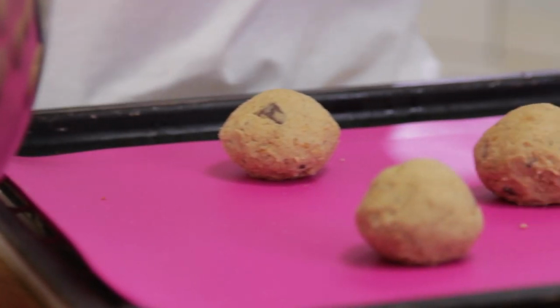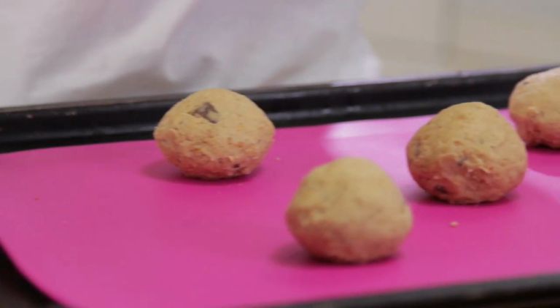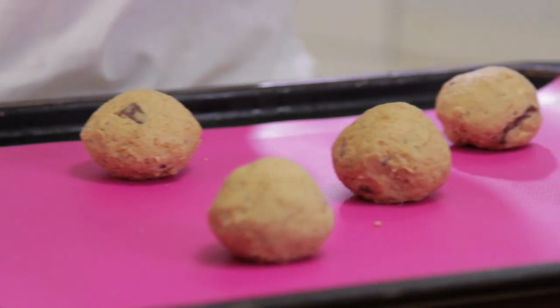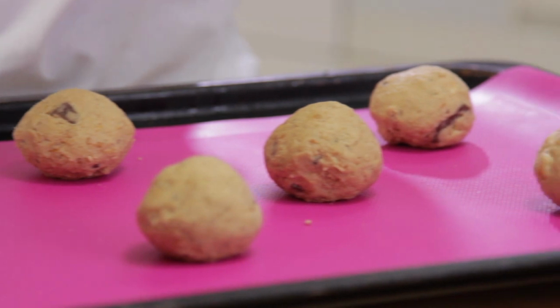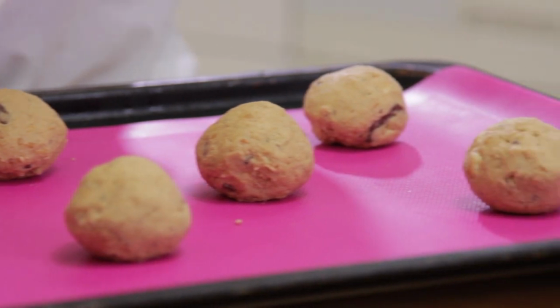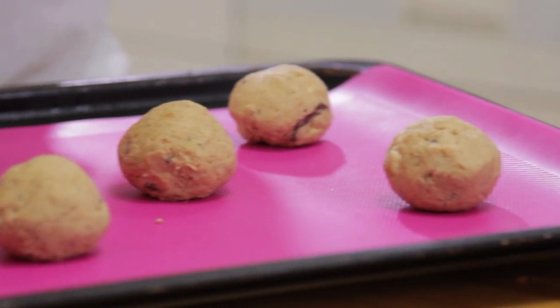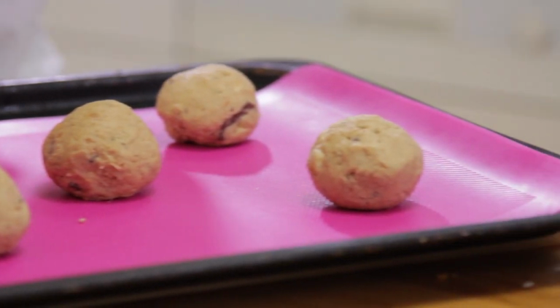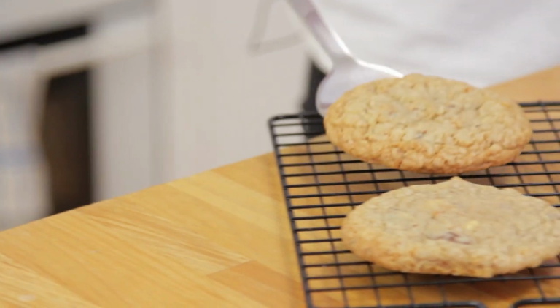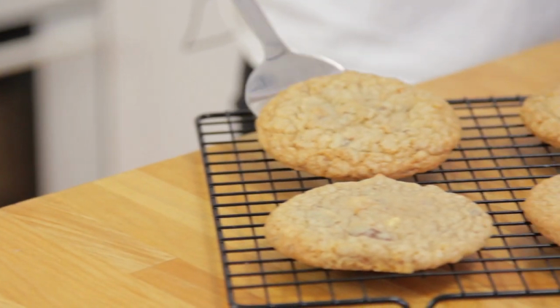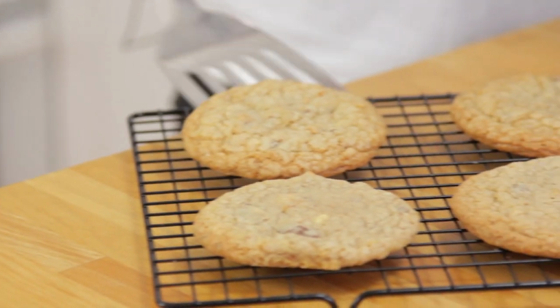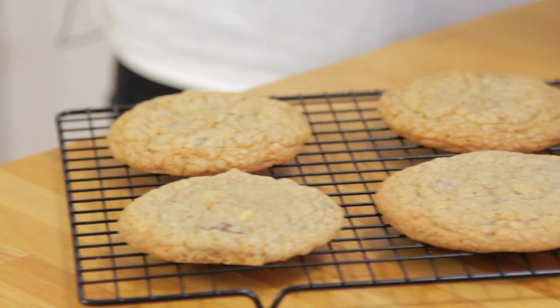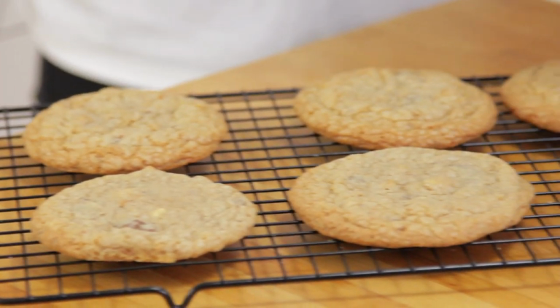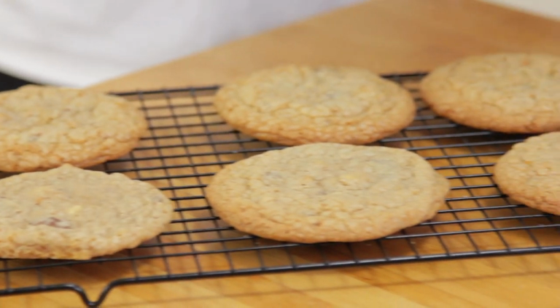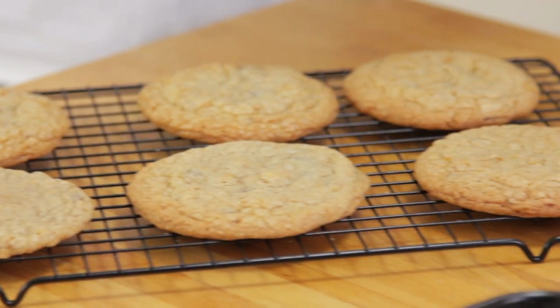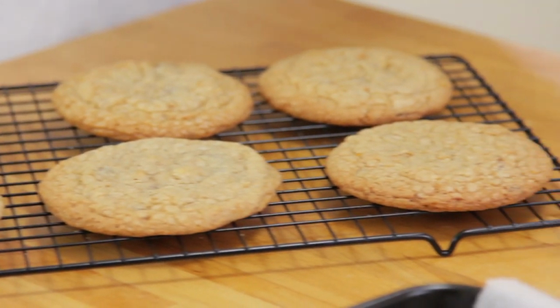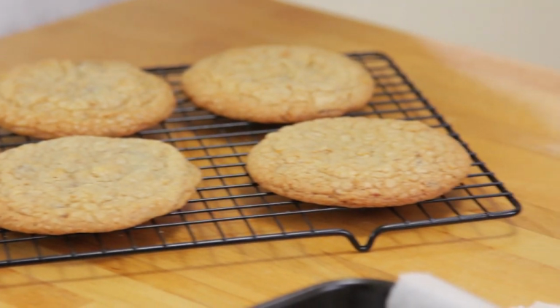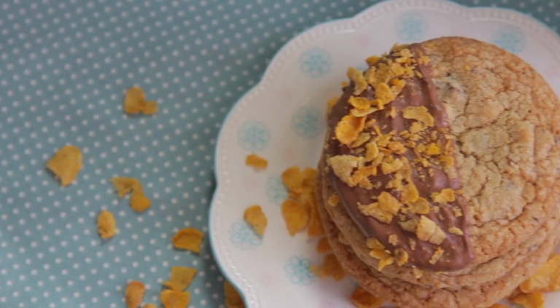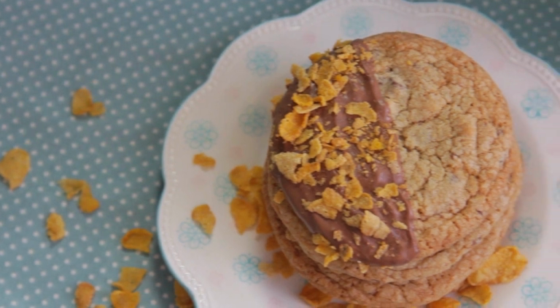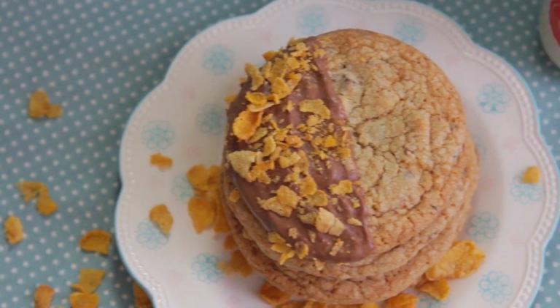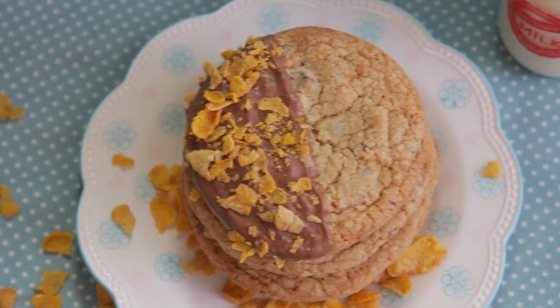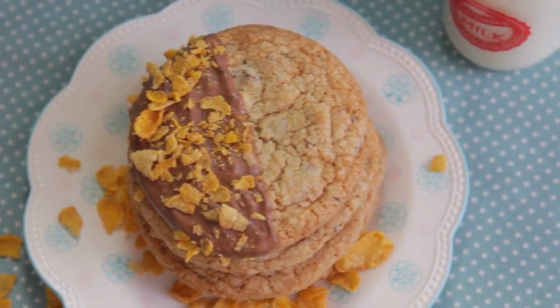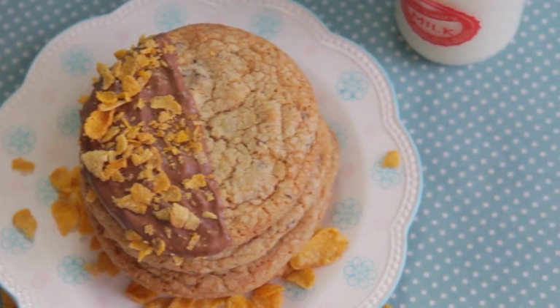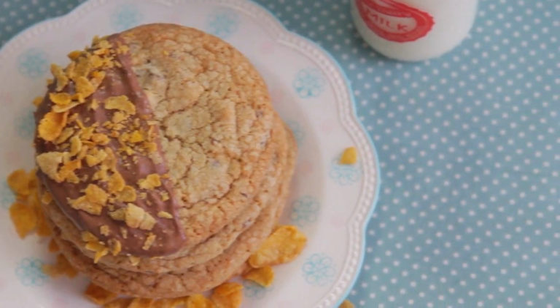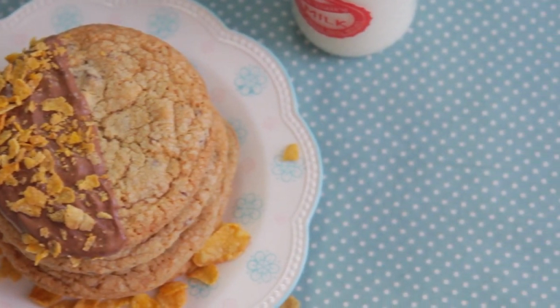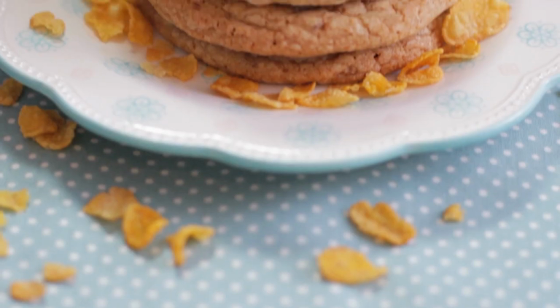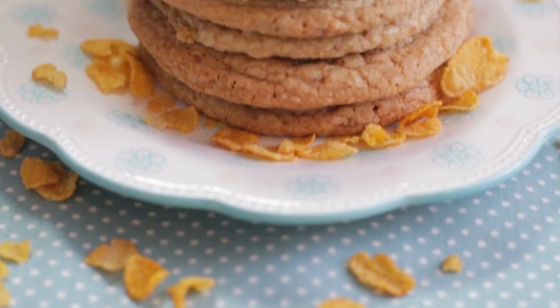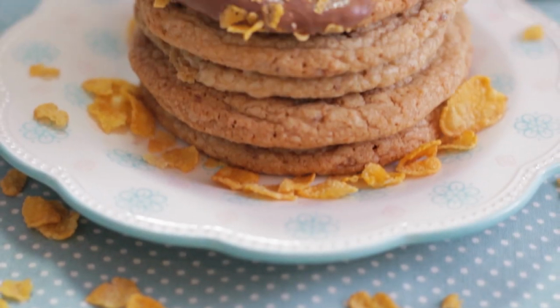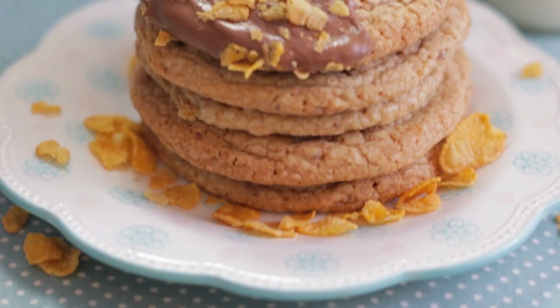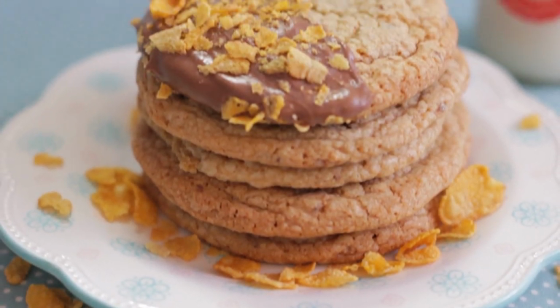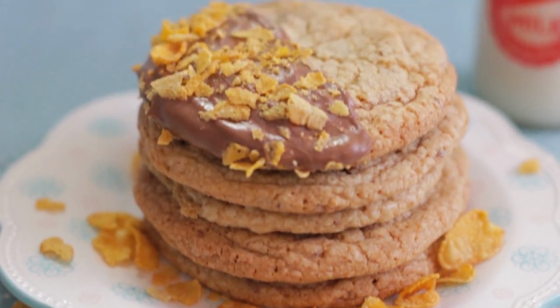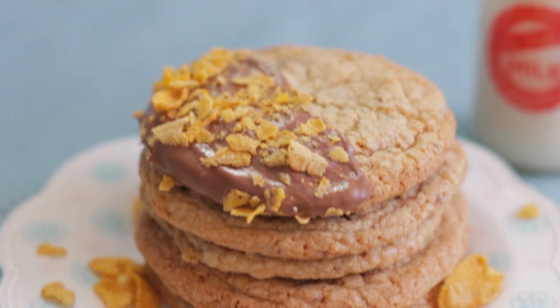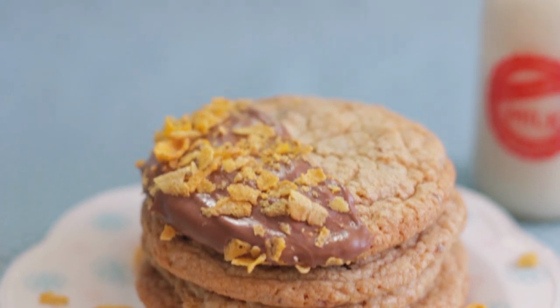Once baked, leave them on their tray for five minutes before transferring to a wire rack to cool completely. This is optional, but I've decided to dip half of my cookies in milk chocolate and then sprinkle over some cornflakes.